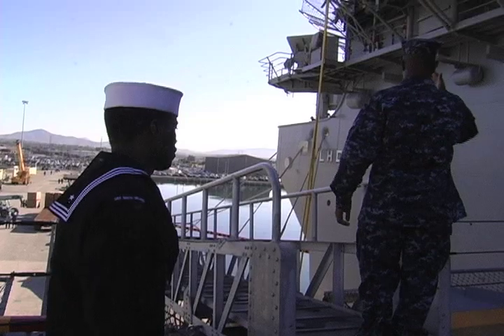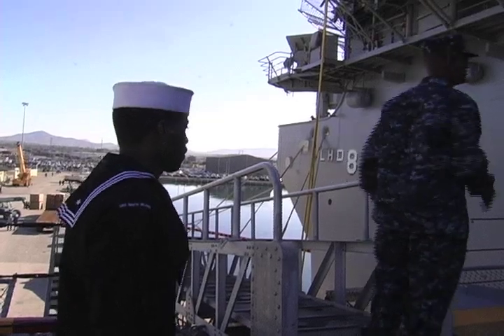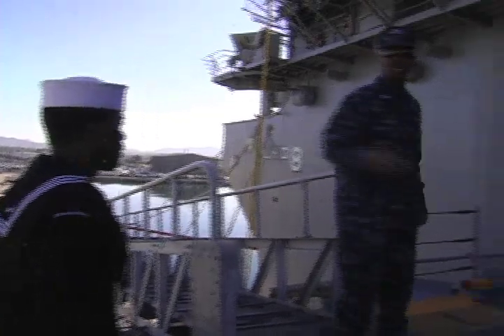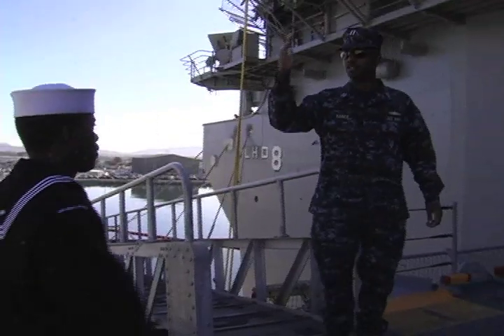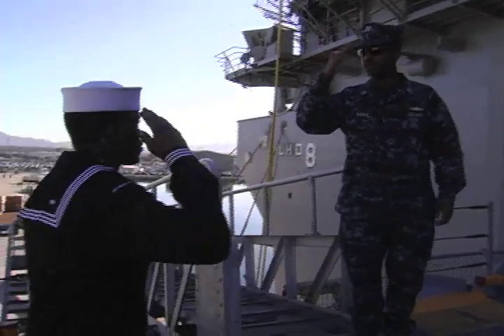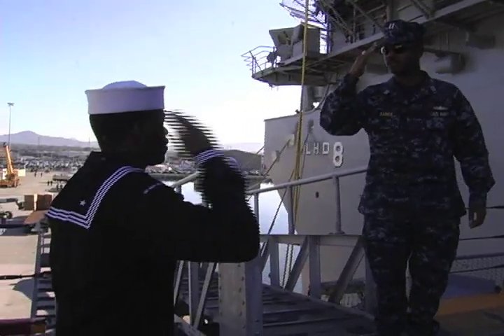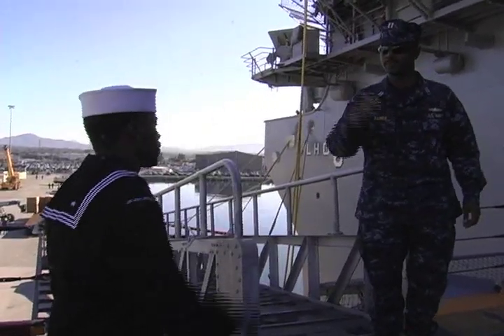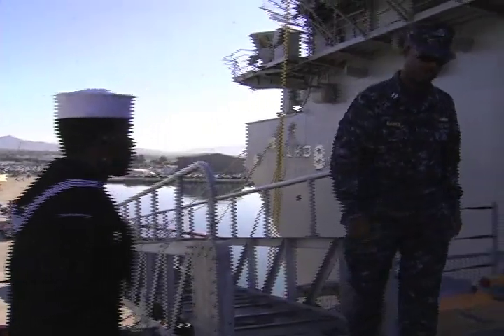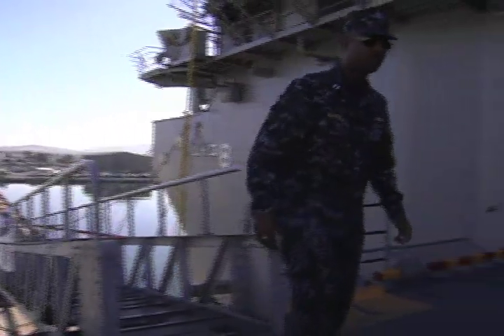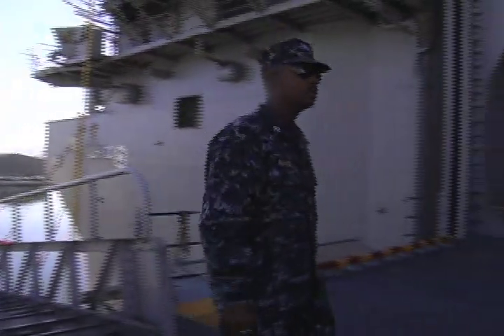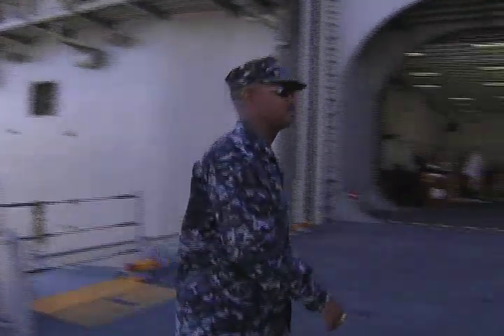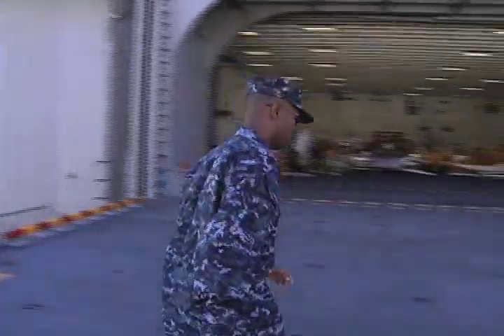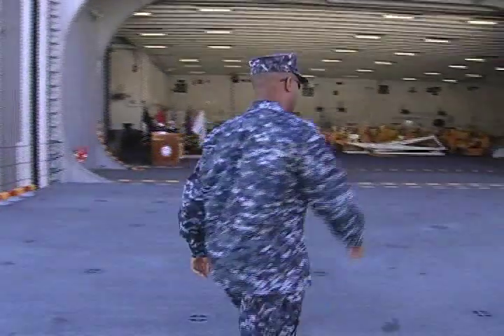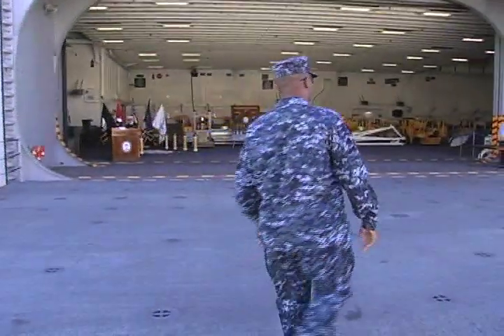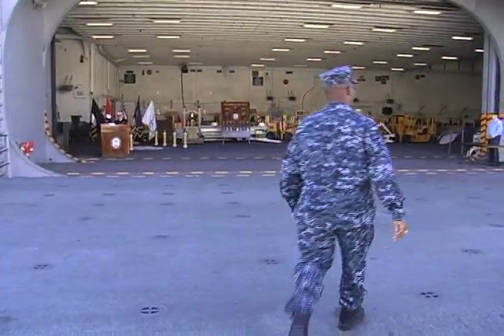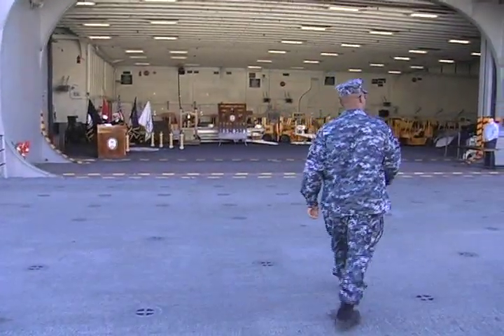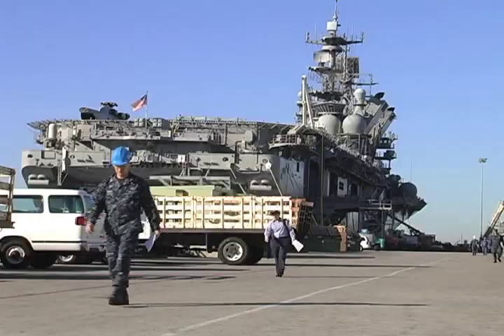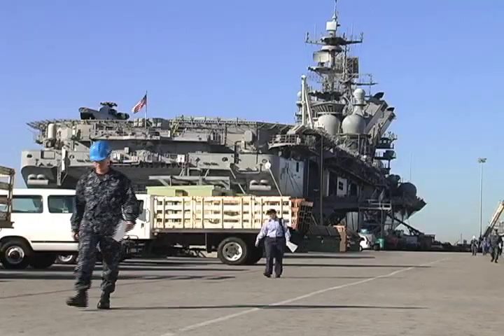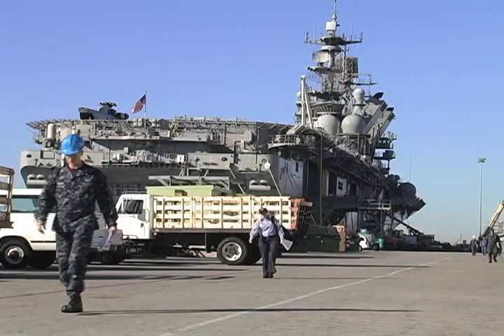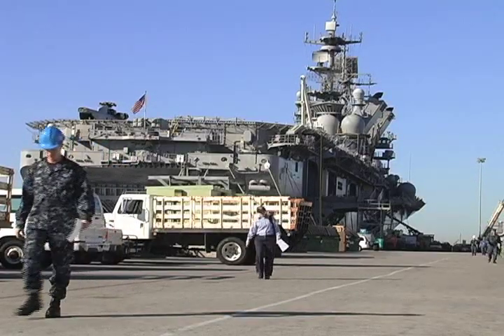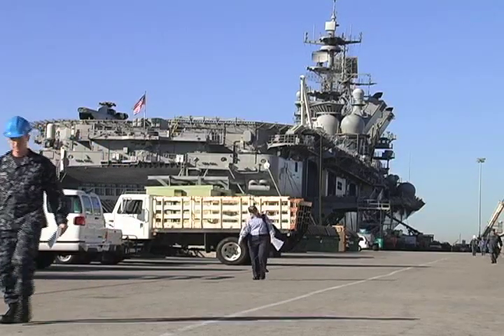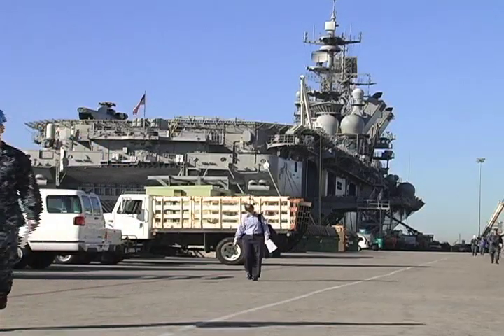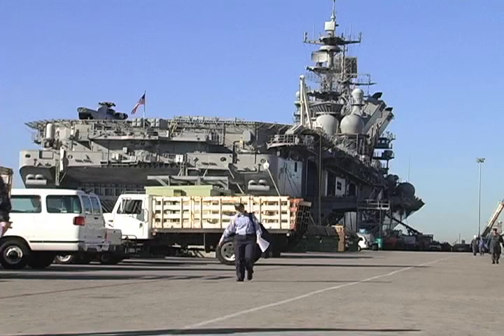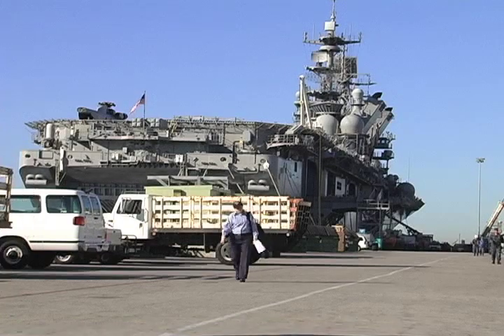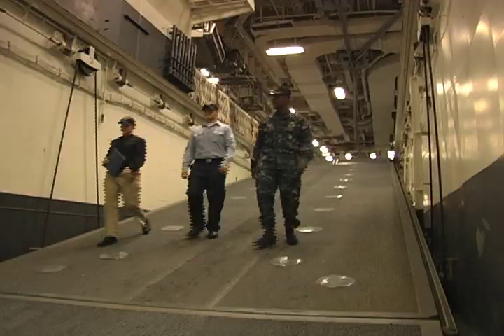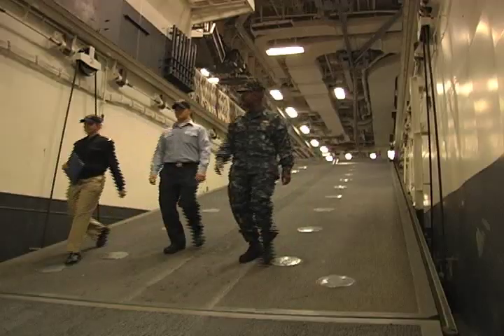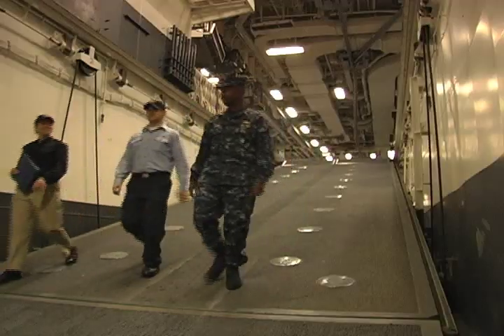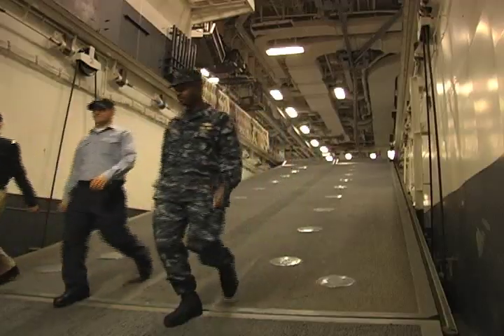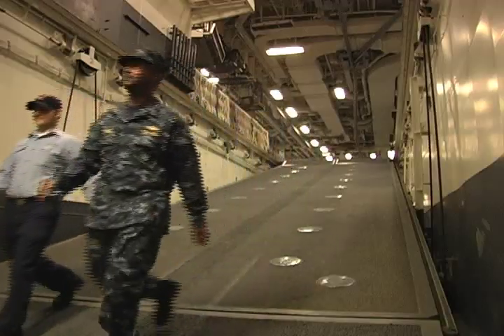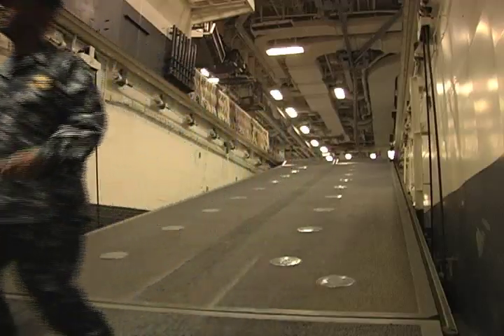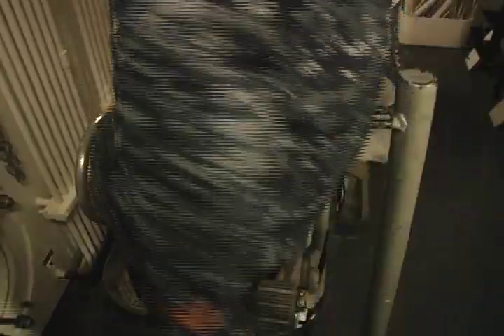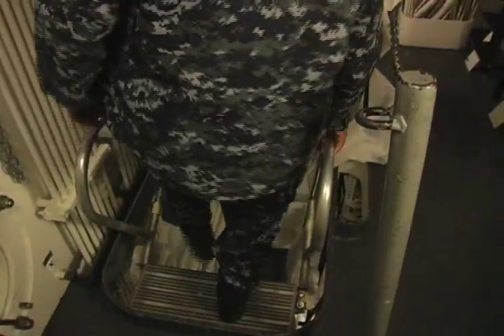Welcome on board the USS Makin Island, the U.S. Navy's first ever hybrid ship. From the outside, the amphibious assault ship is just like any other, but inside, it's a different story.